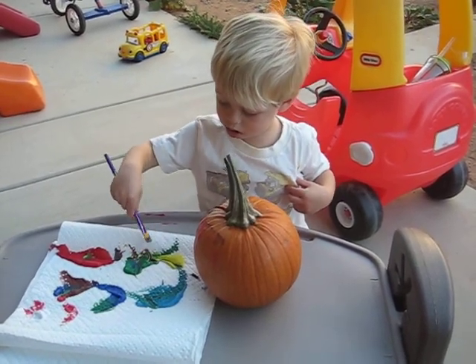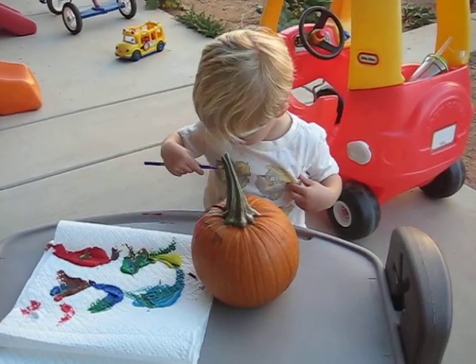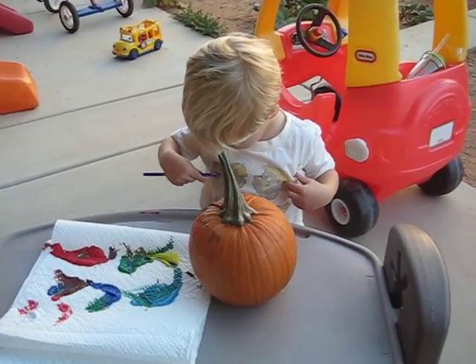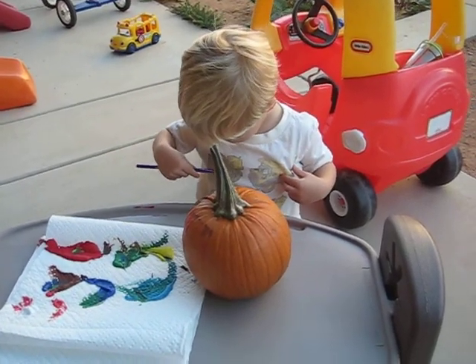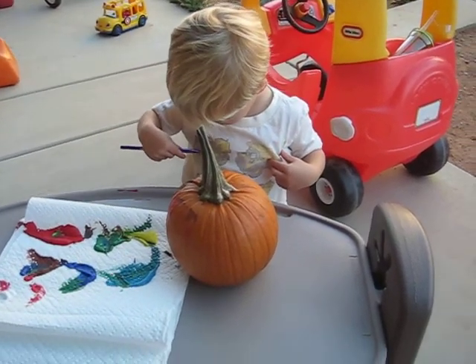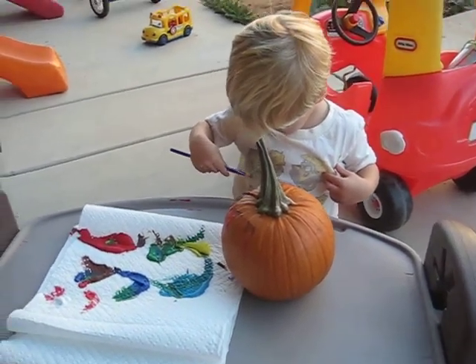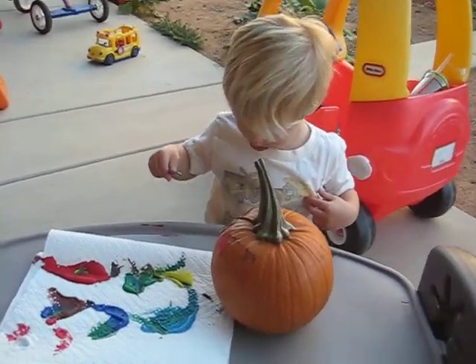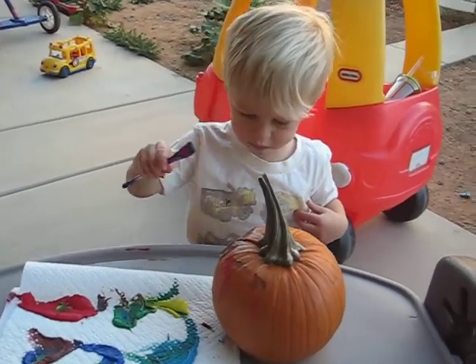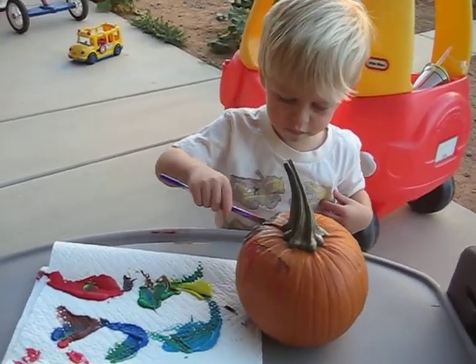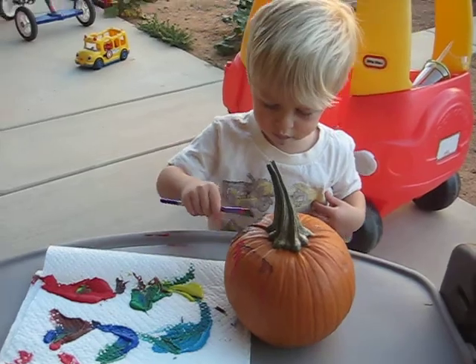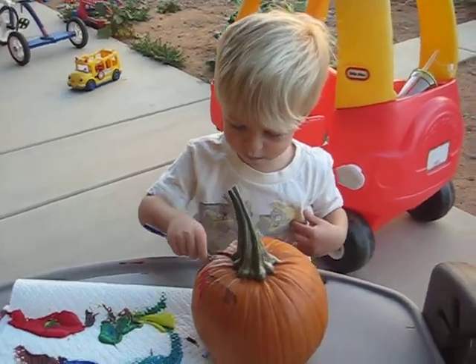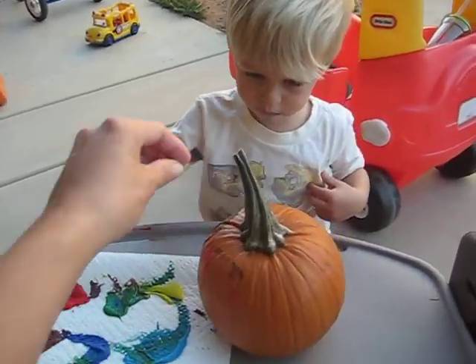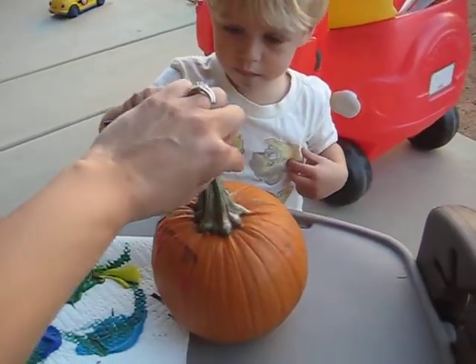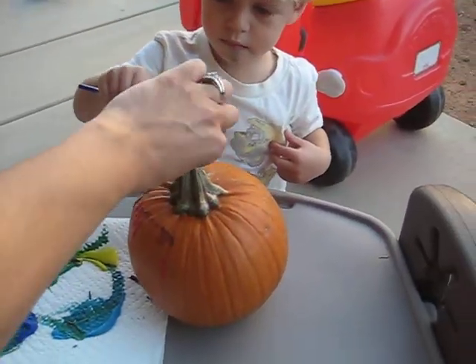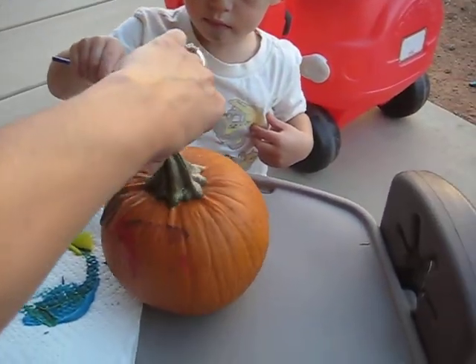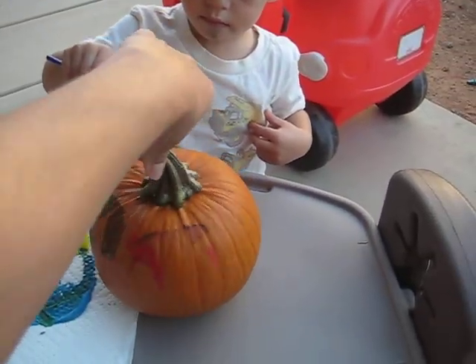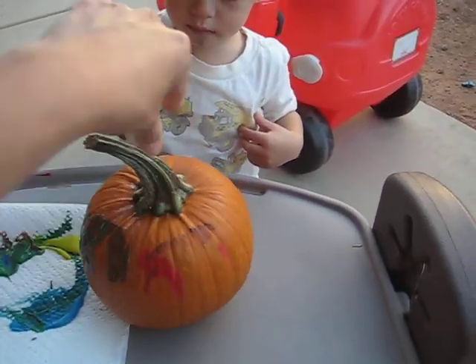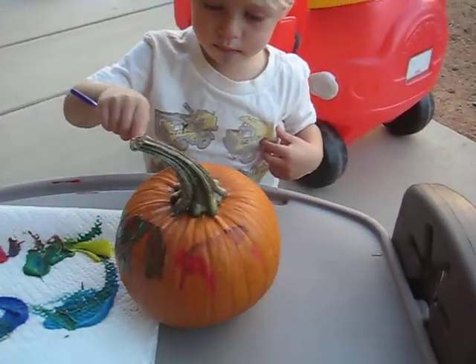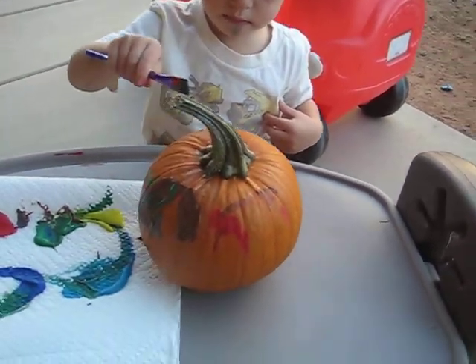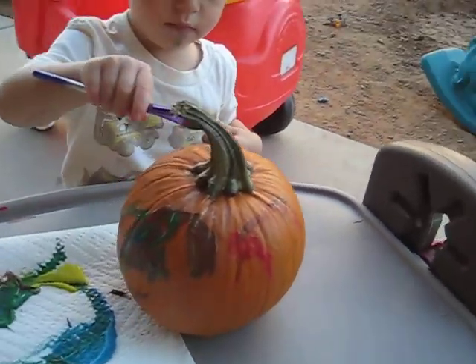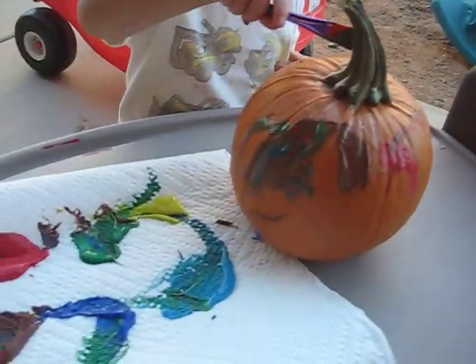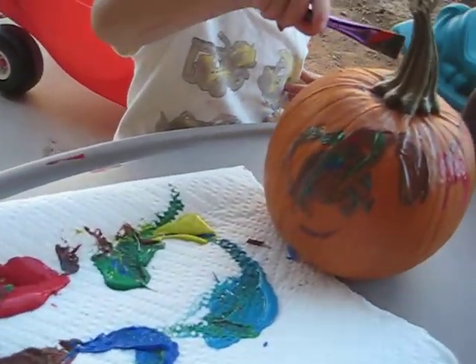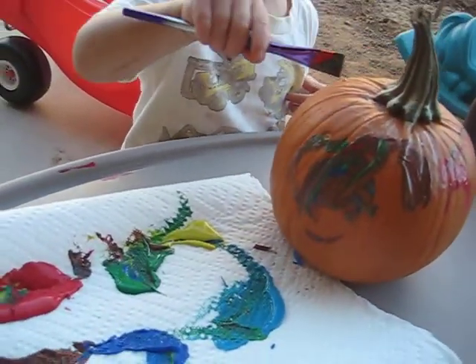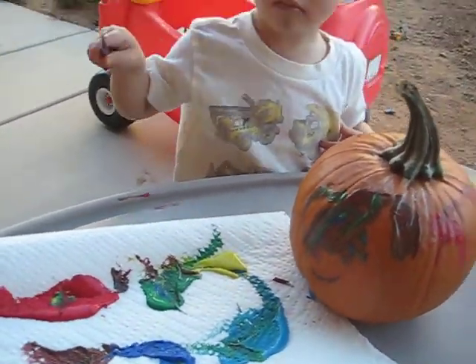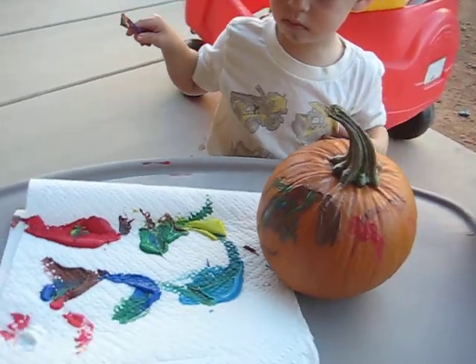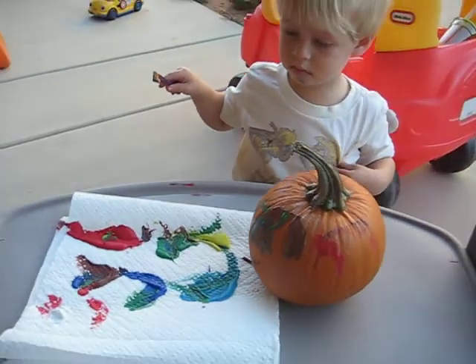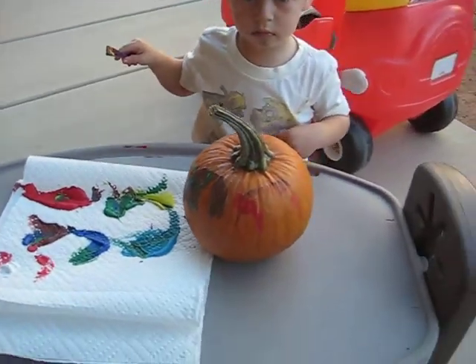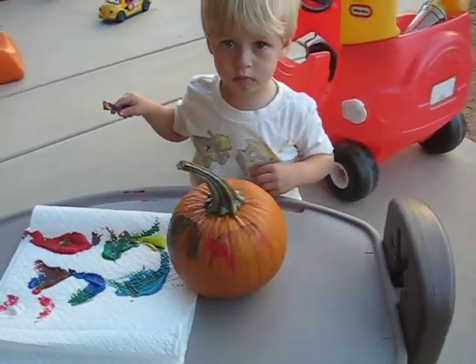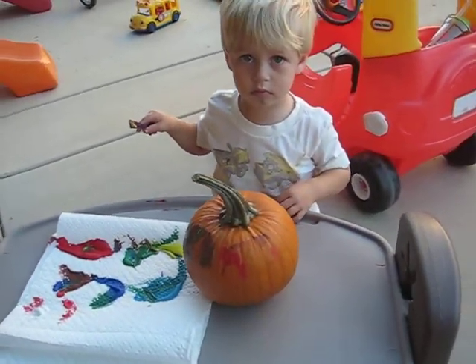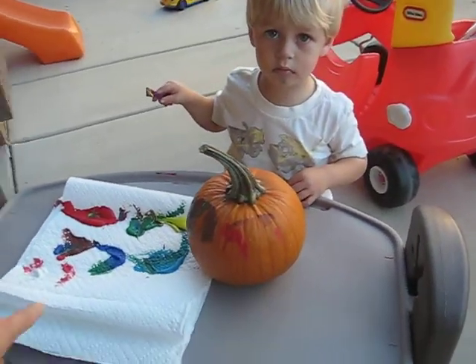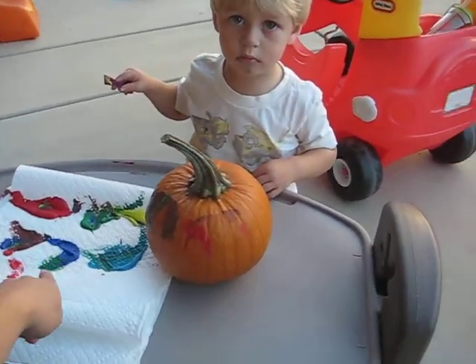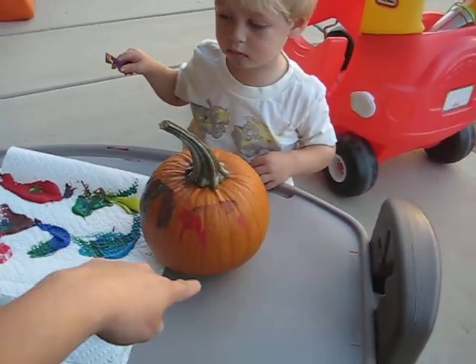Get the good color. Not on your shirt. There you go. And you want to turn the pumpkin? You can do that one. Look at that. Good job. Very good job. Keep going.